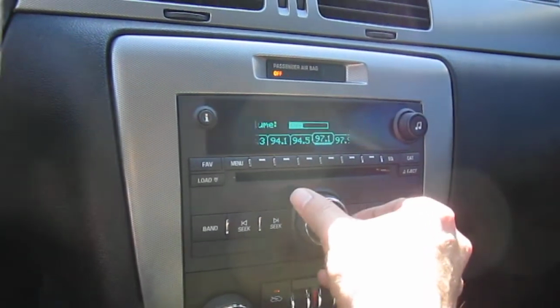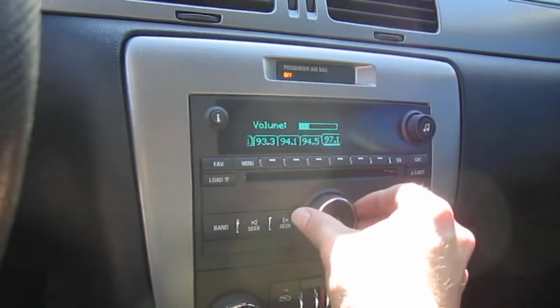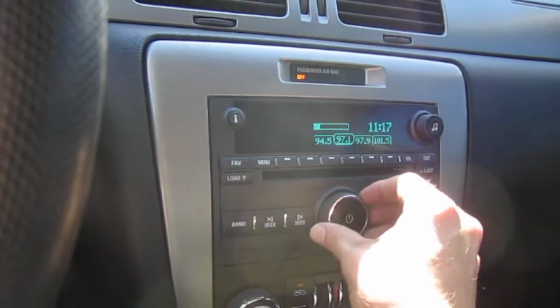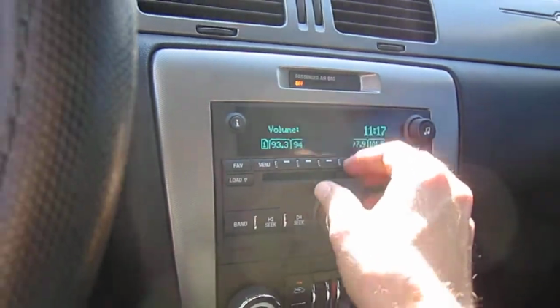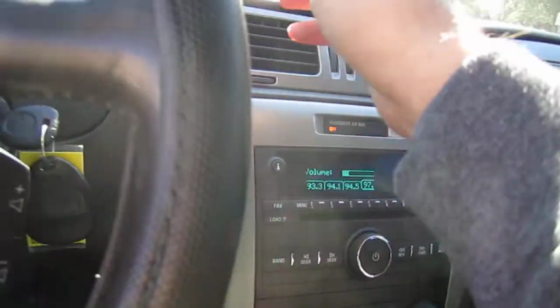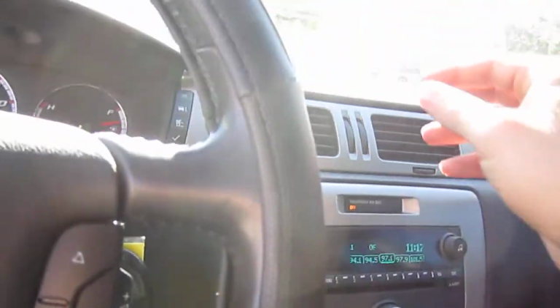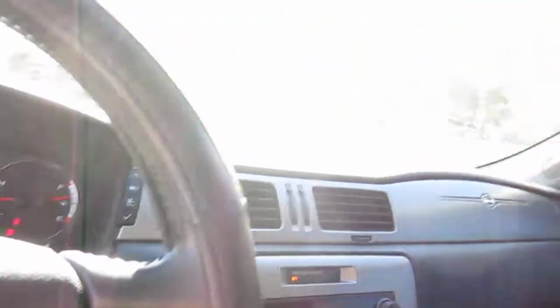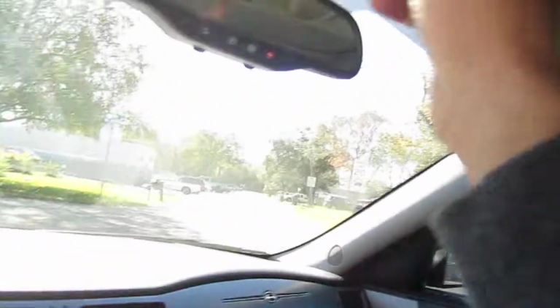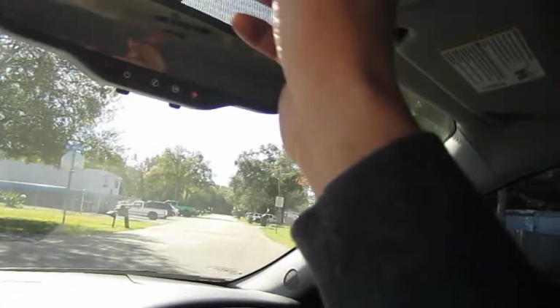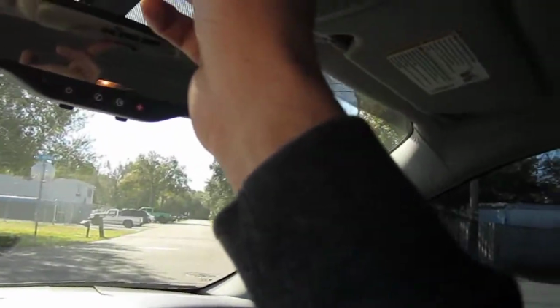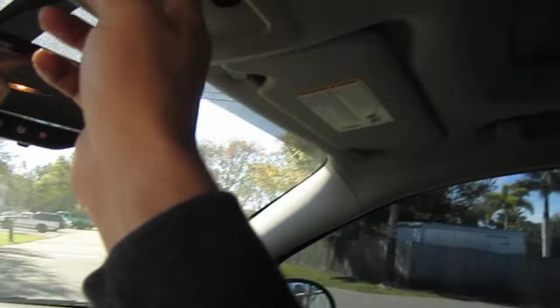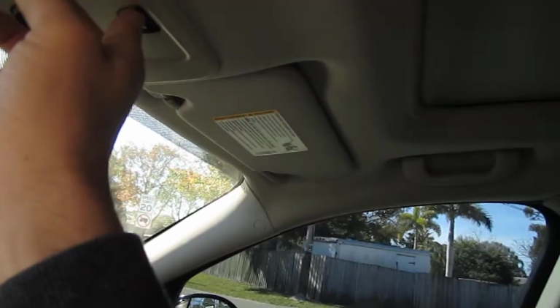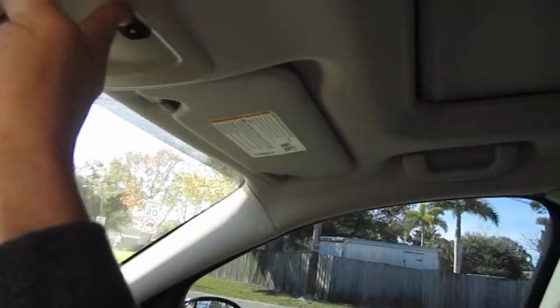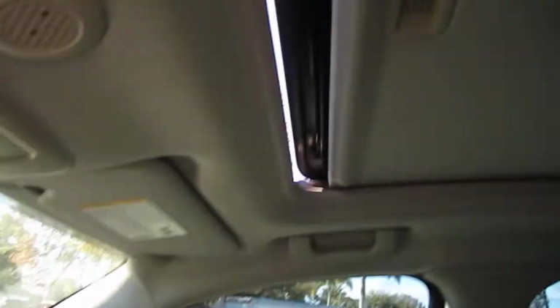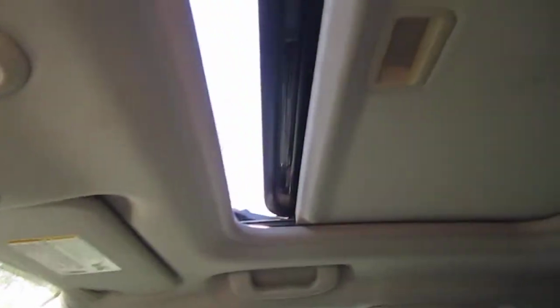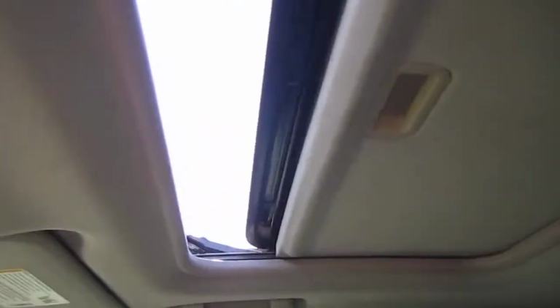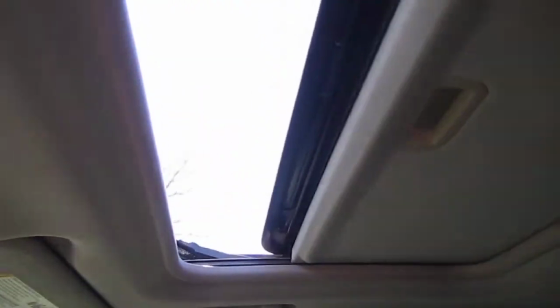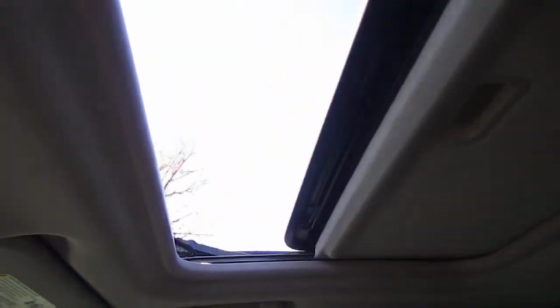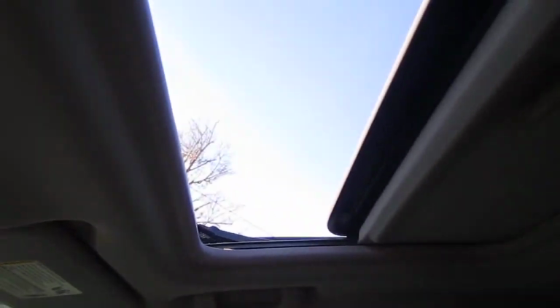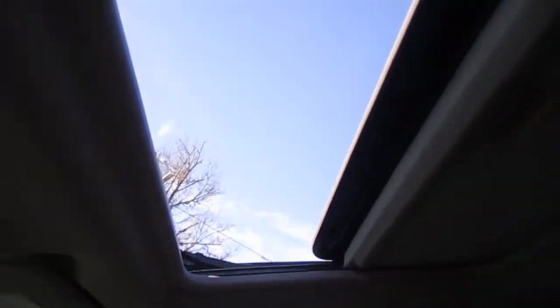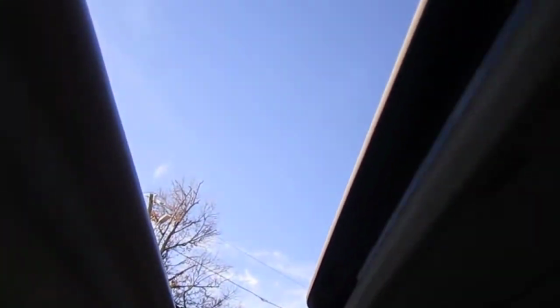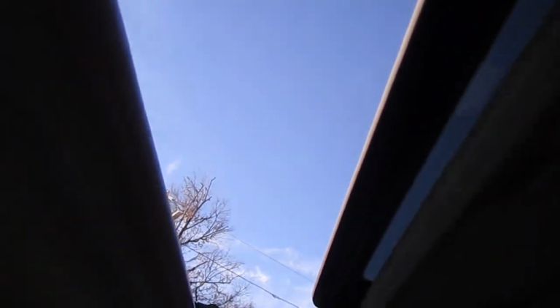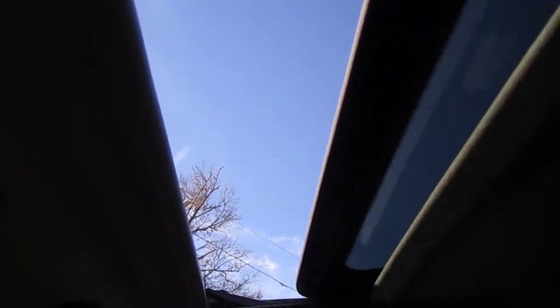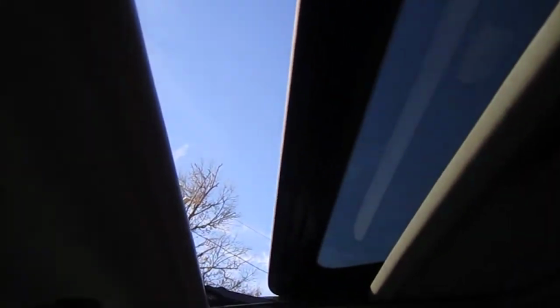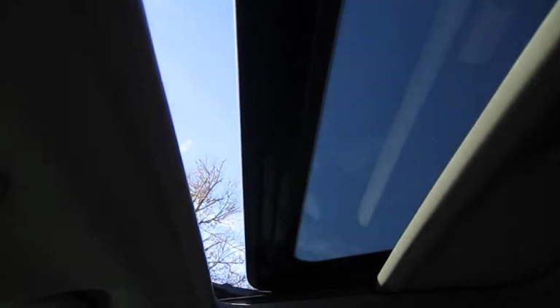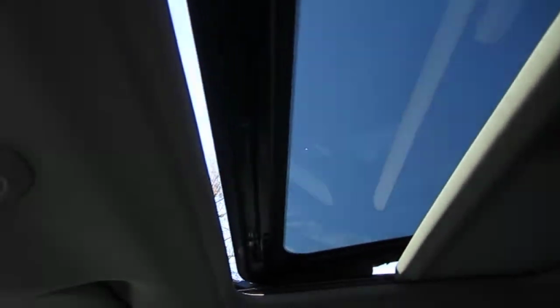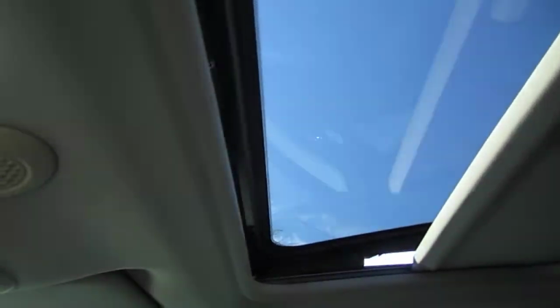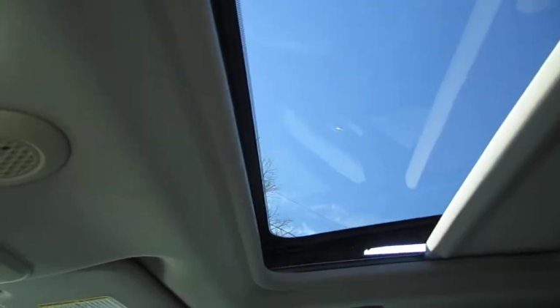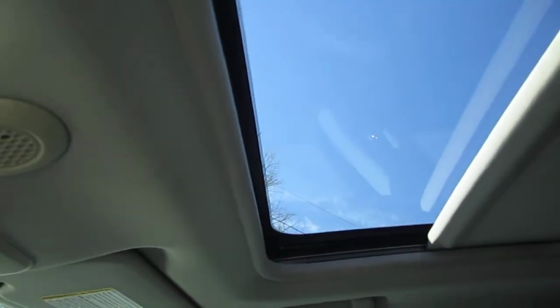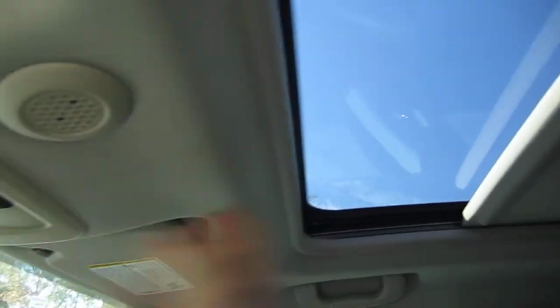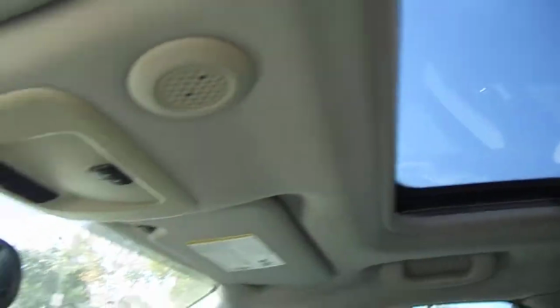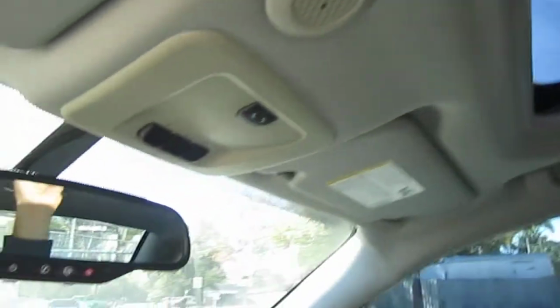The stereo sounds excellent. Everything is properly working — all the windows and mirrors, the sunroof, it's all there. She drives beautifully, brakes on a dime, and there's a lot of power here.